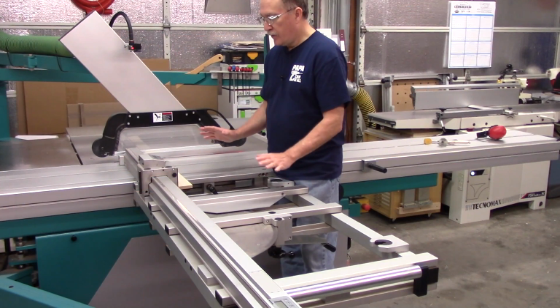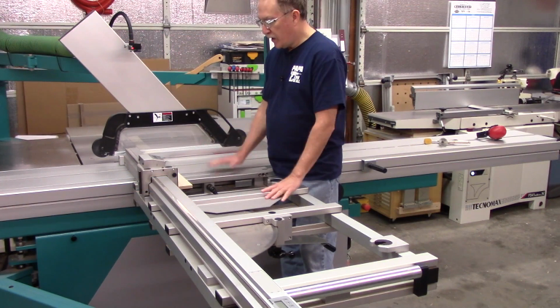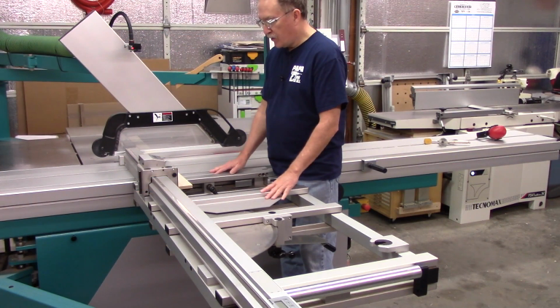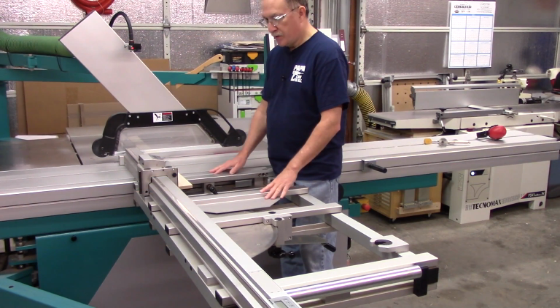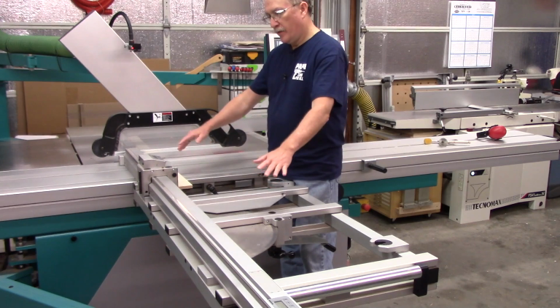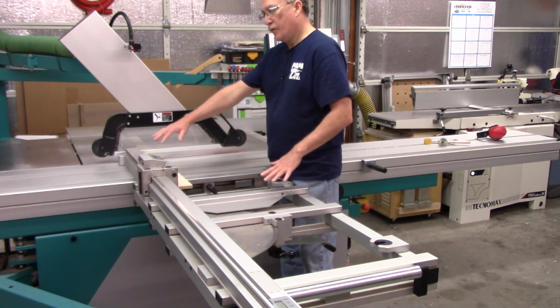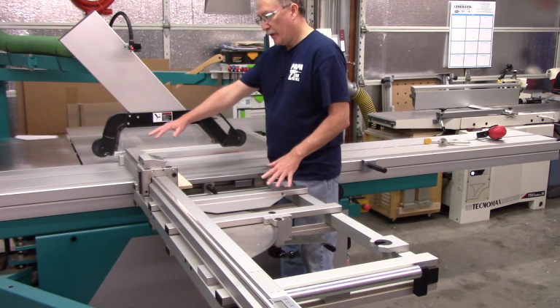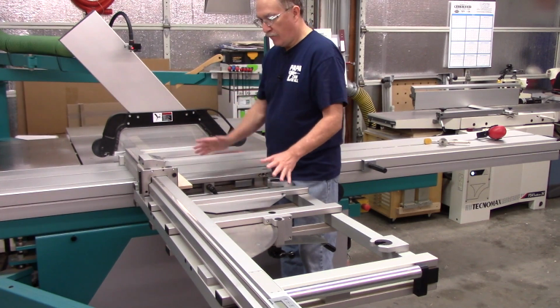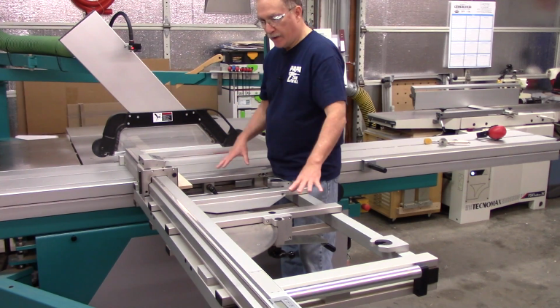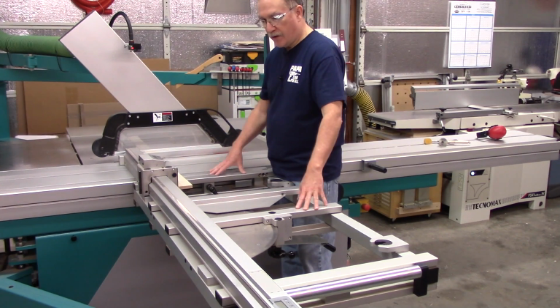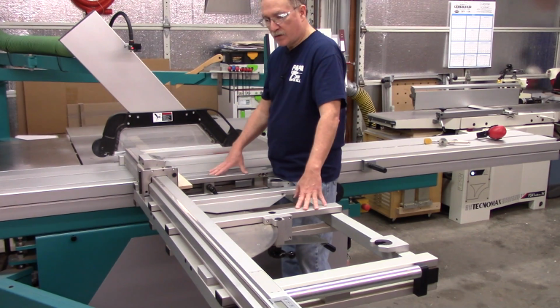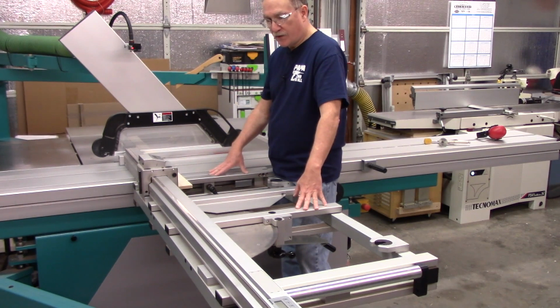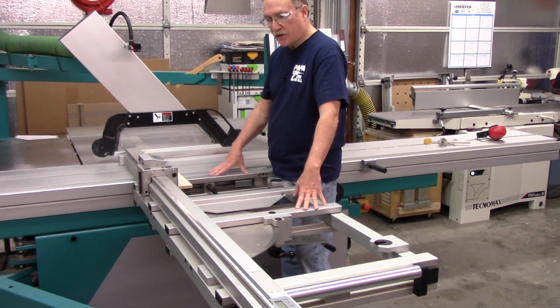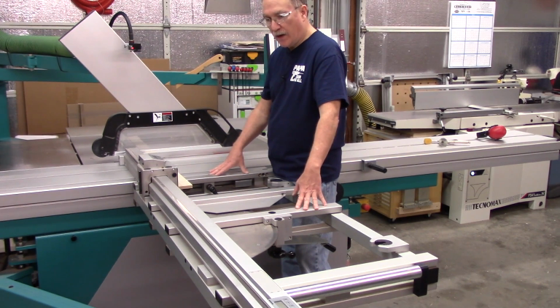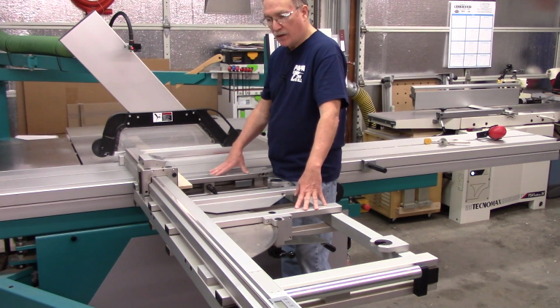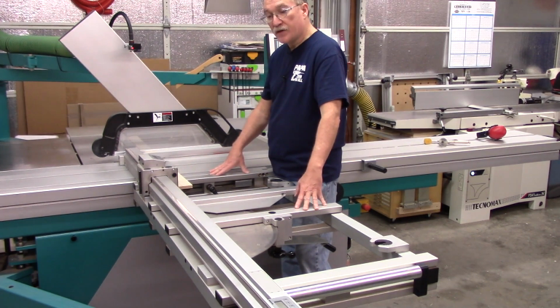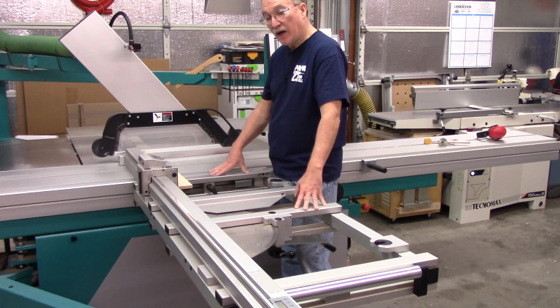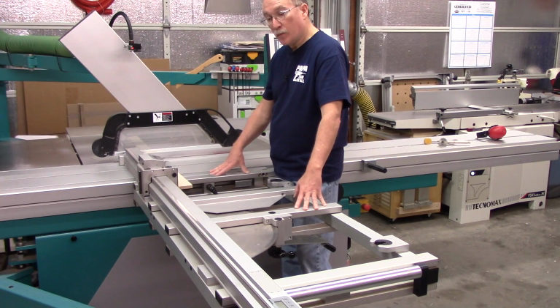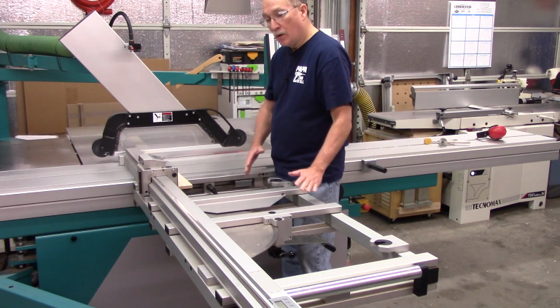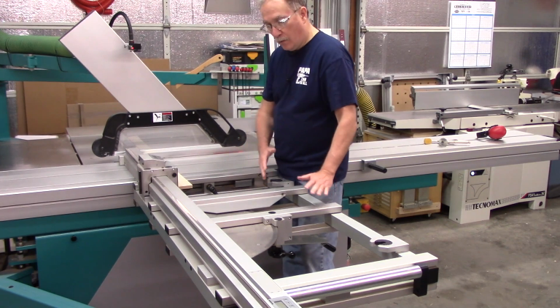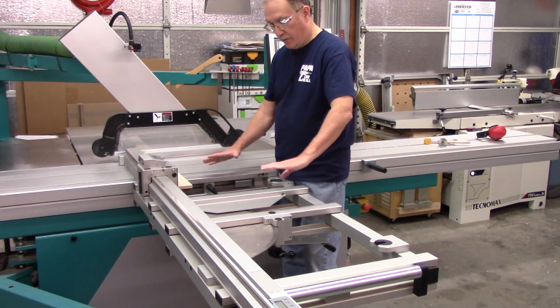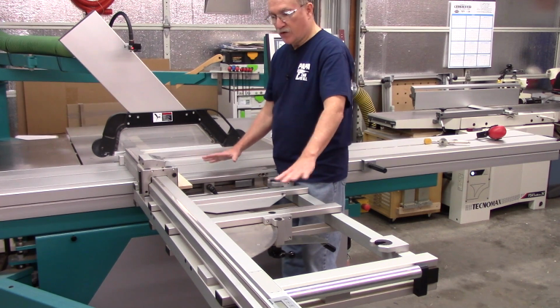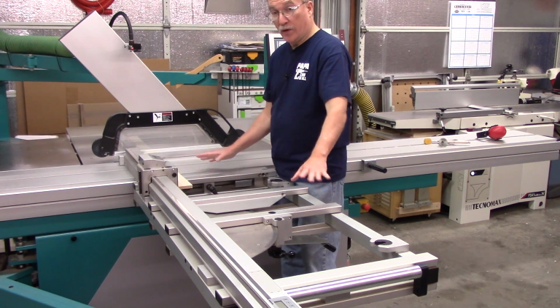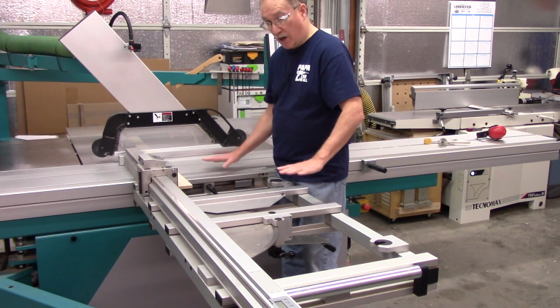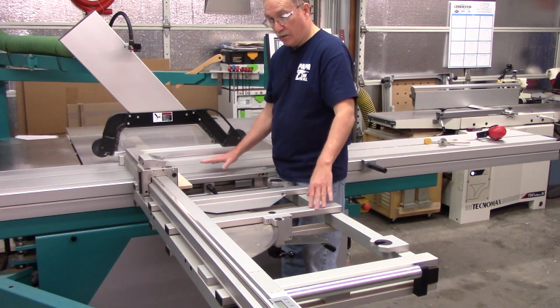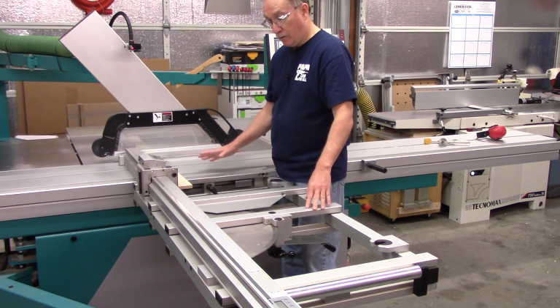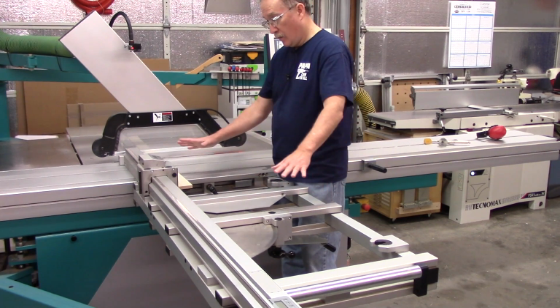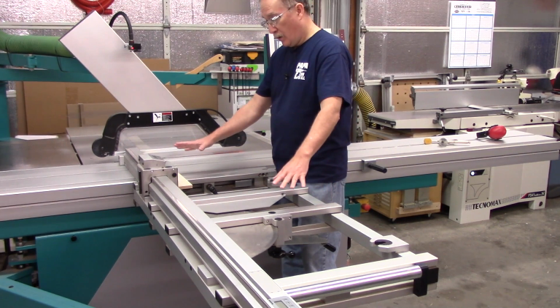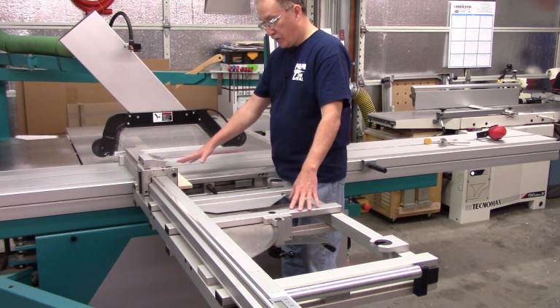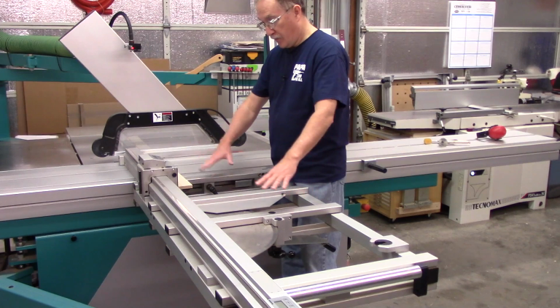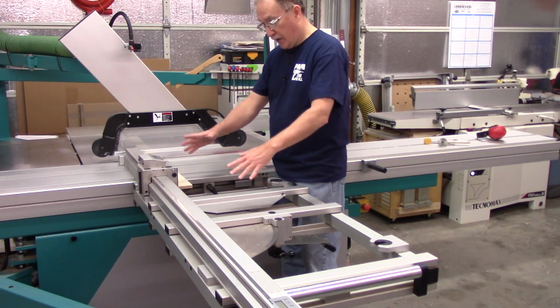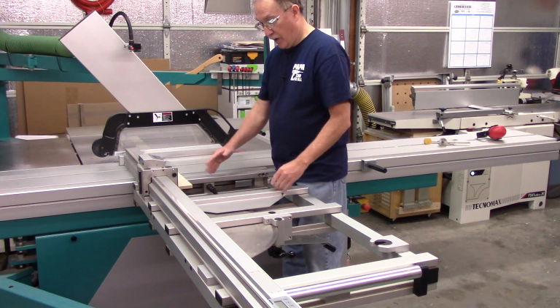When doing the miter operation, you can have forward angle and reverse angle. Now, this particular saw has an option of a miter table, which gives full support of the stock that you've got either way.